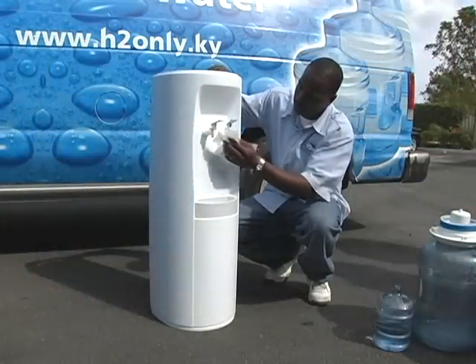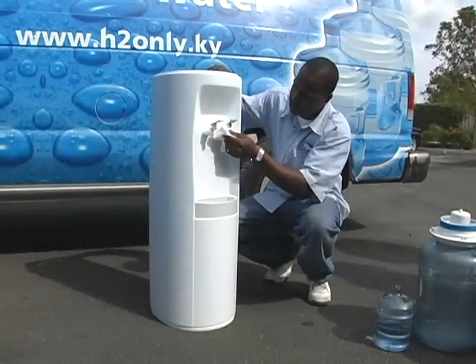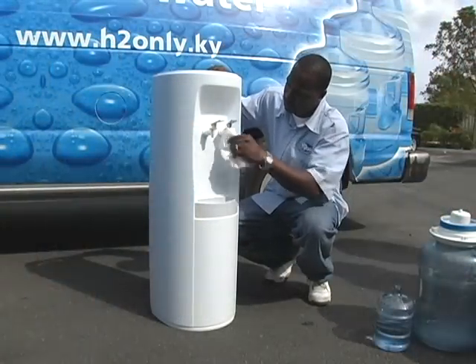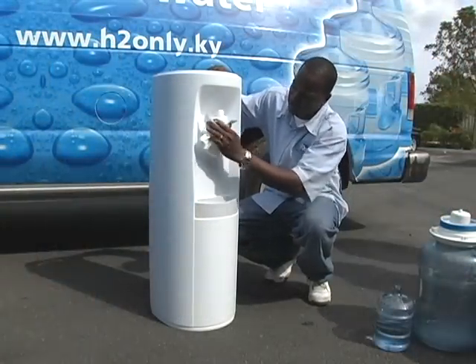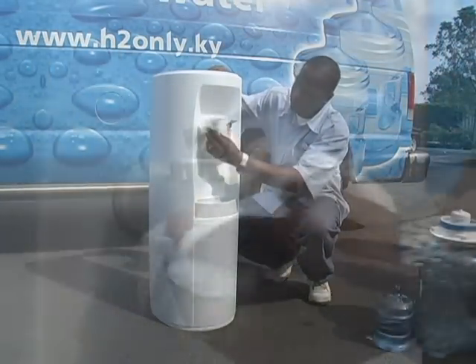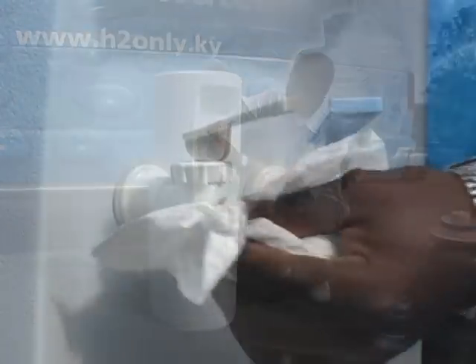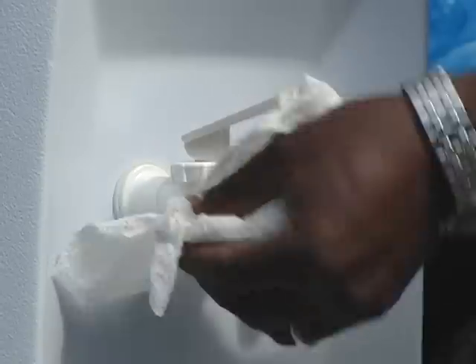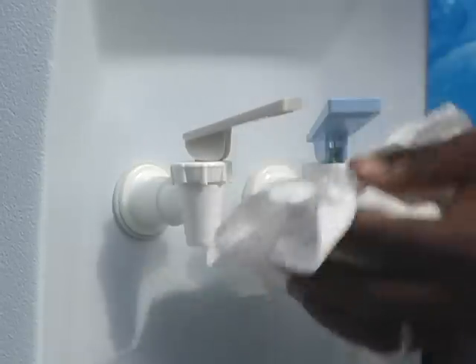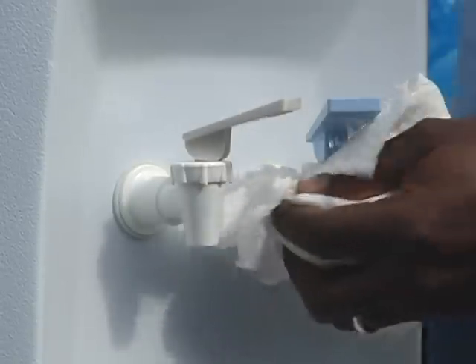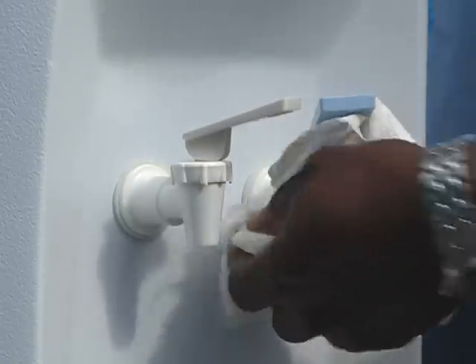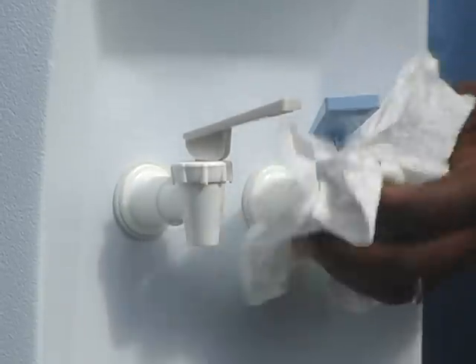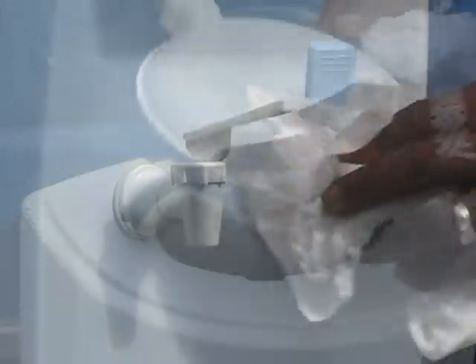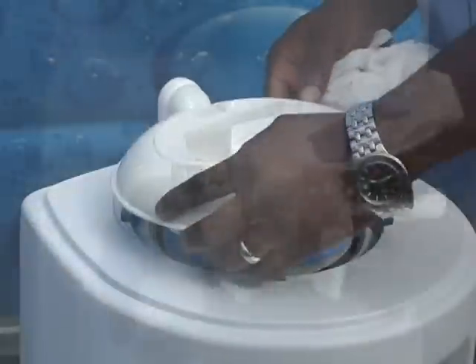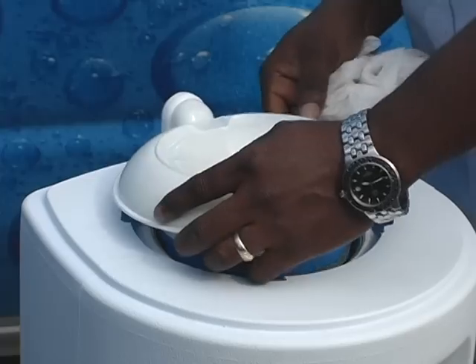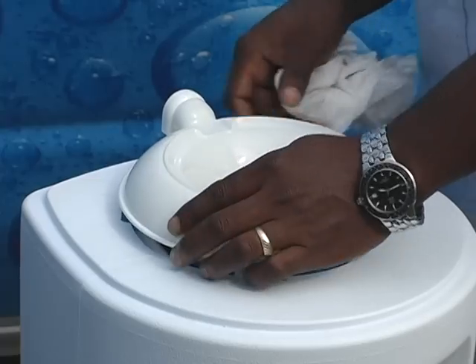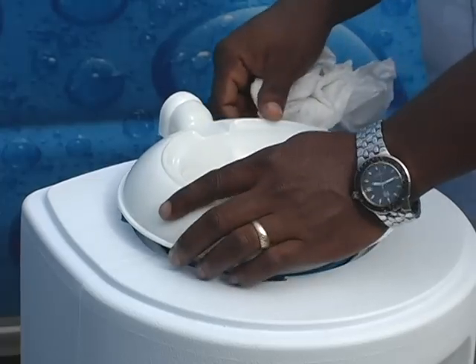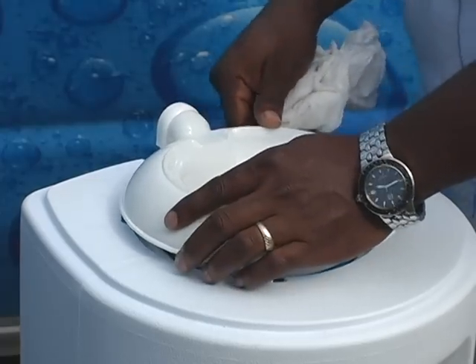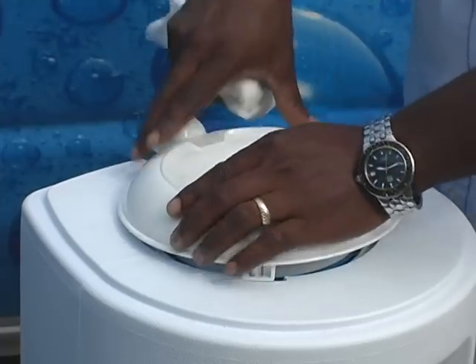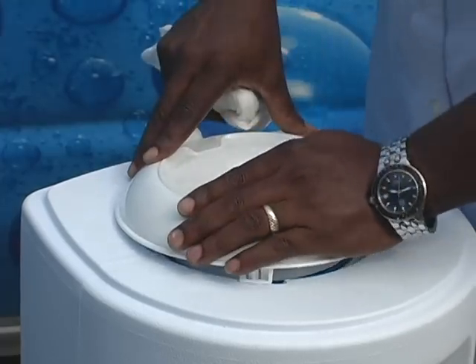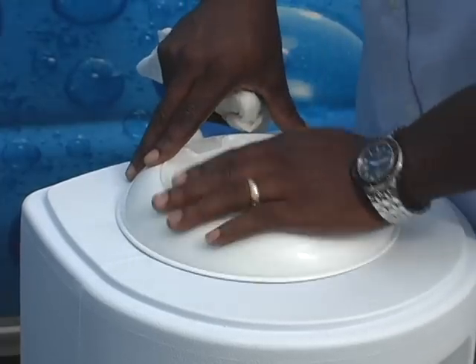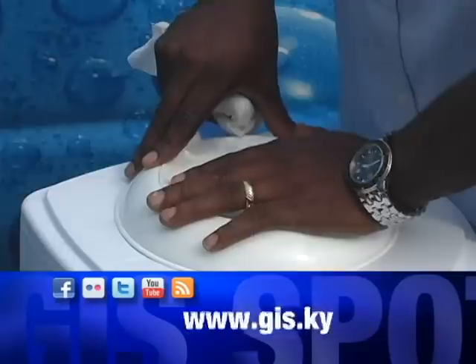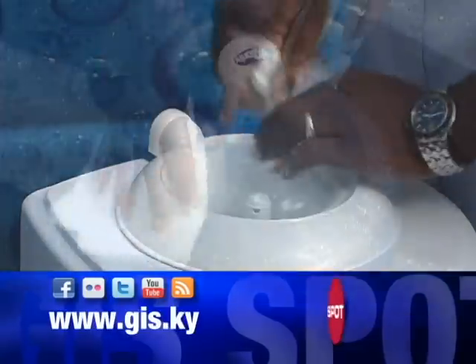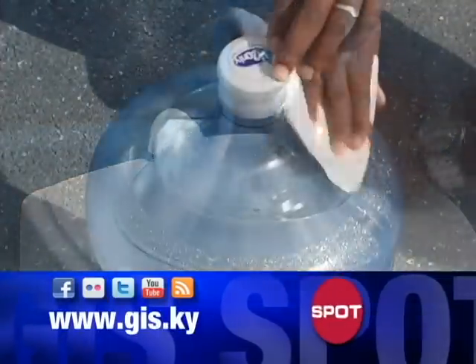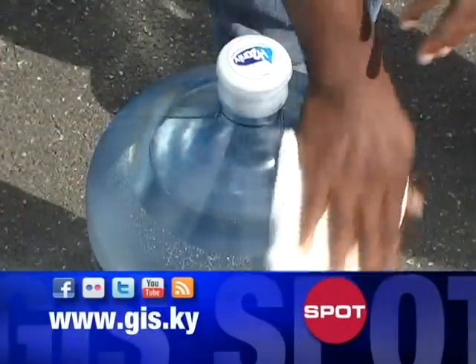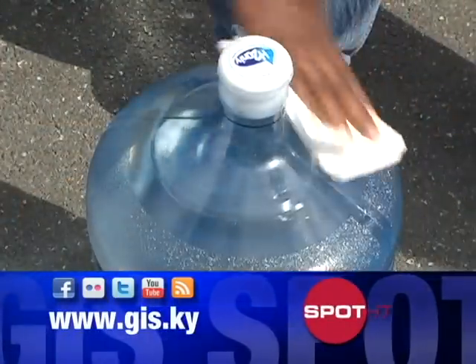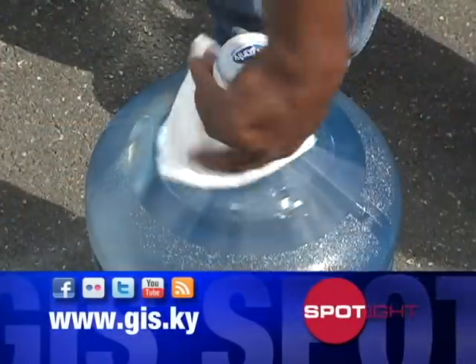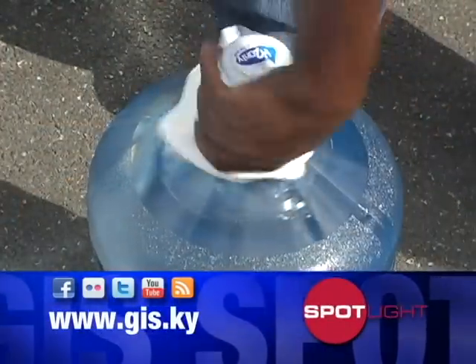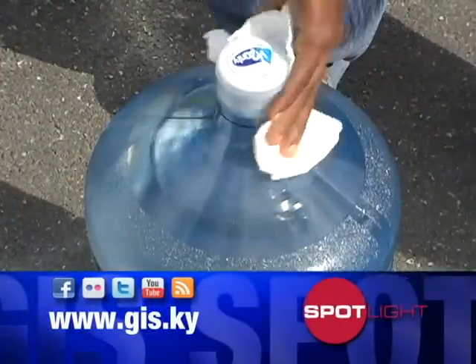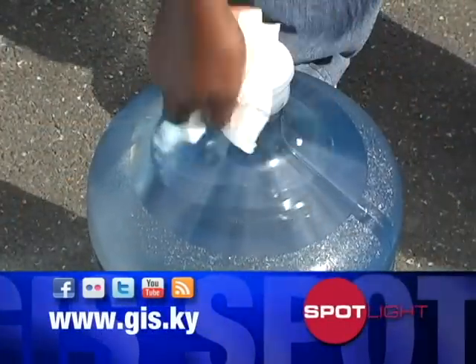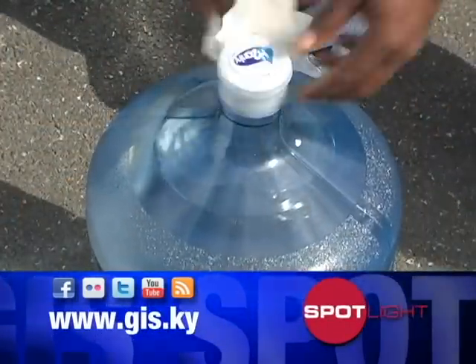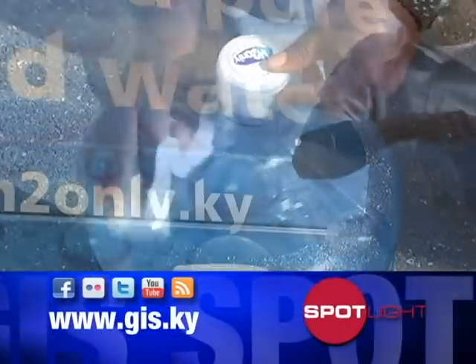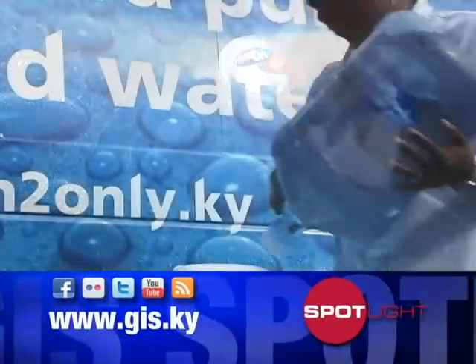Secondly, you want to wipe down your cooler with a cloth or paper towel. Now your cooler is ready to be assembled again for your new bottle of water. You want to ensure that your bottle is clean — the outside and the neck of the bottle.